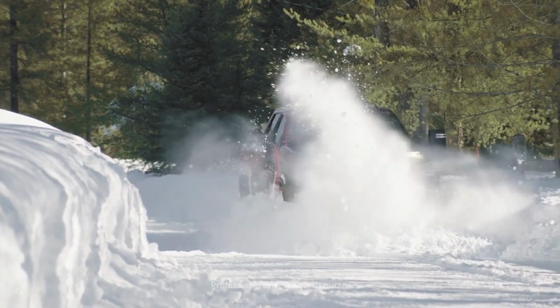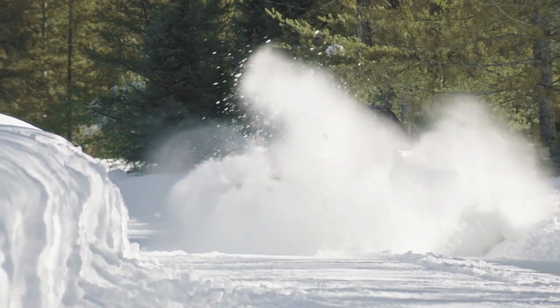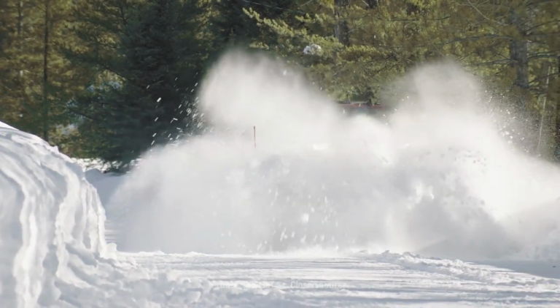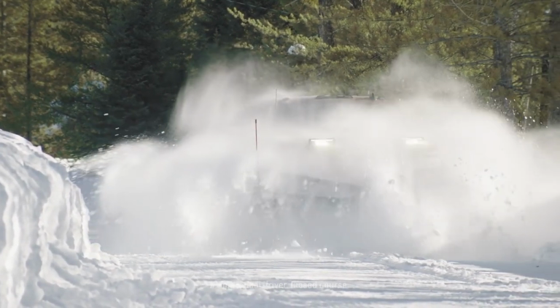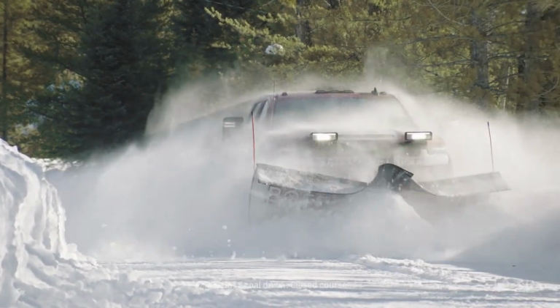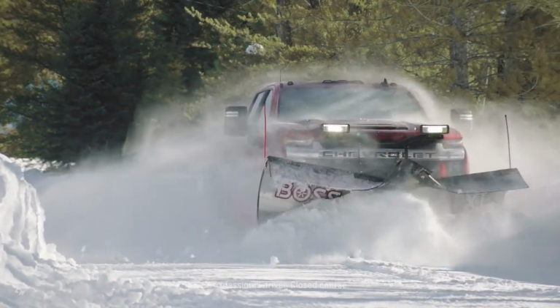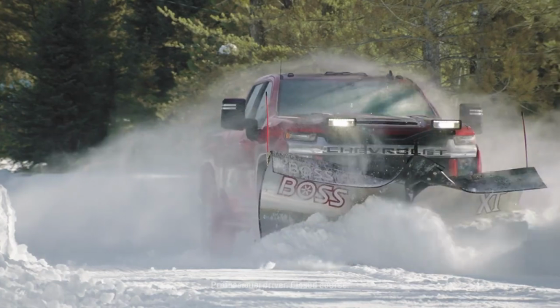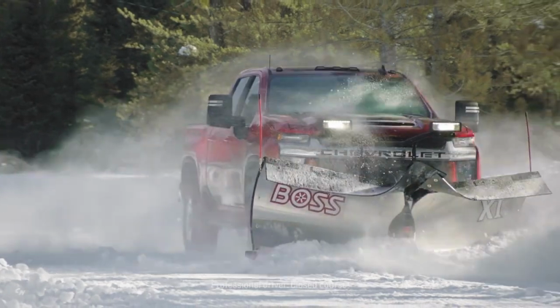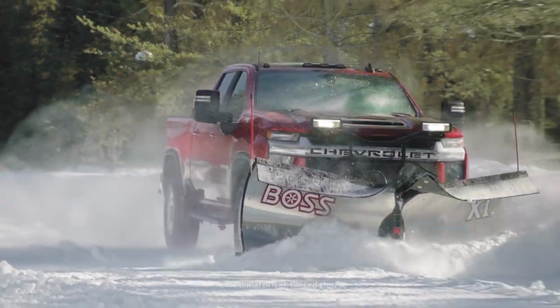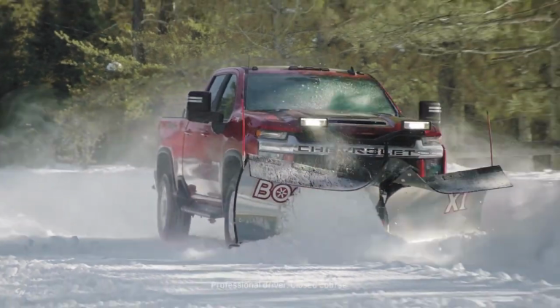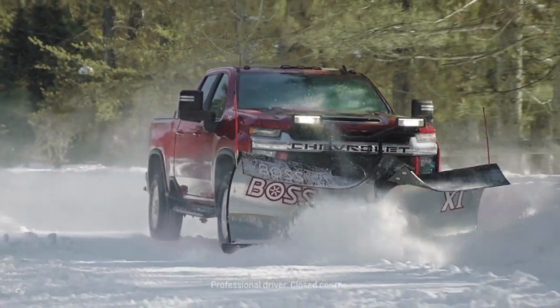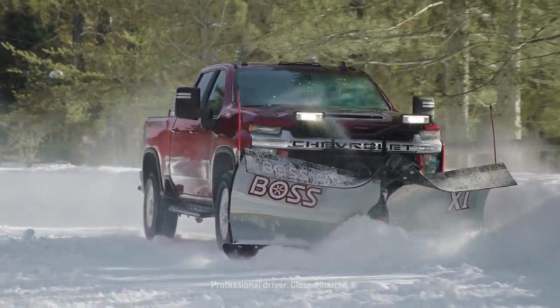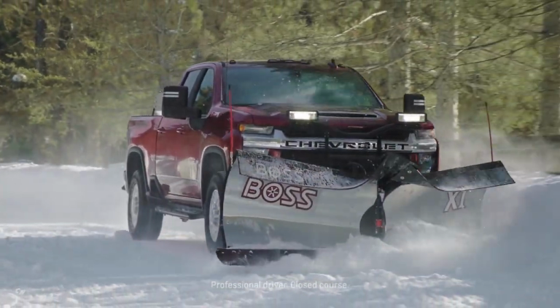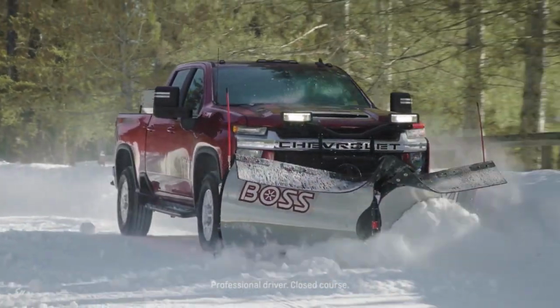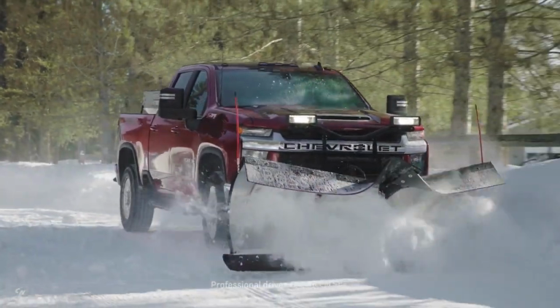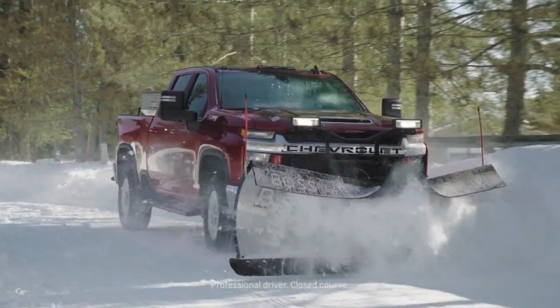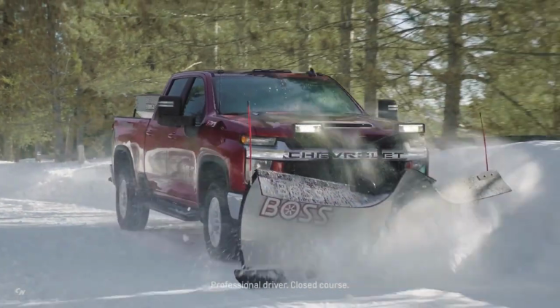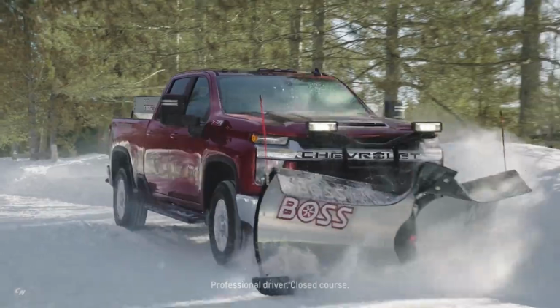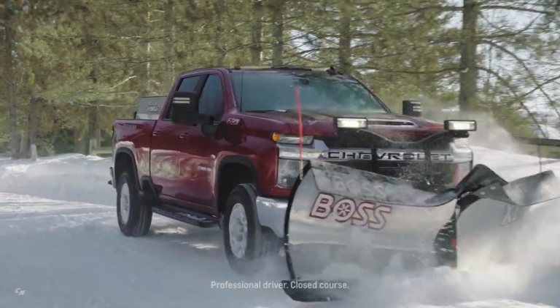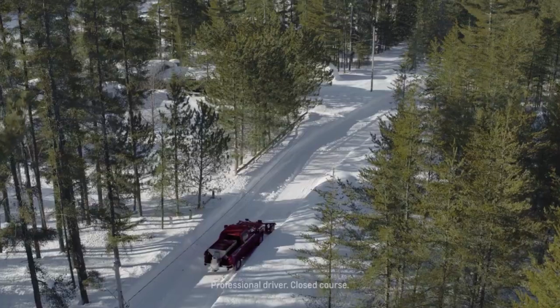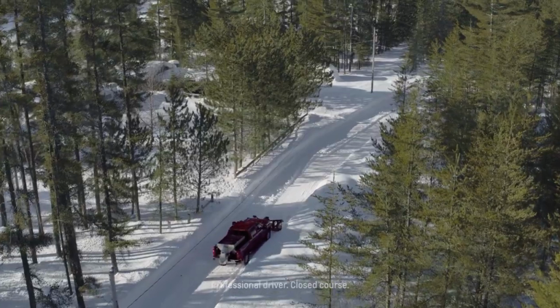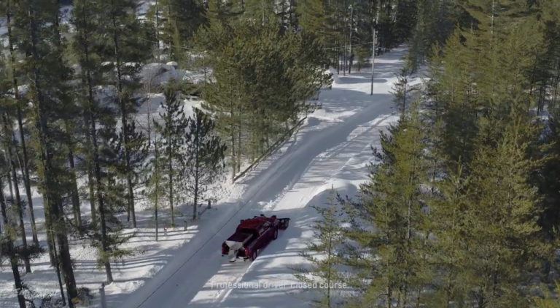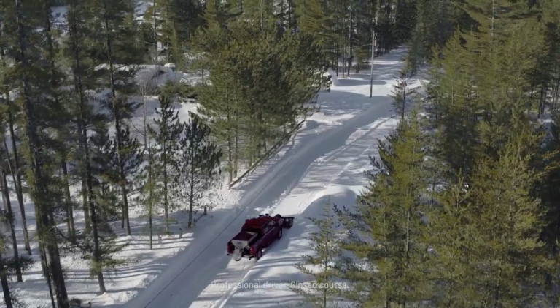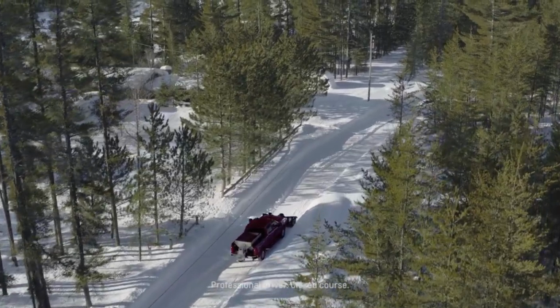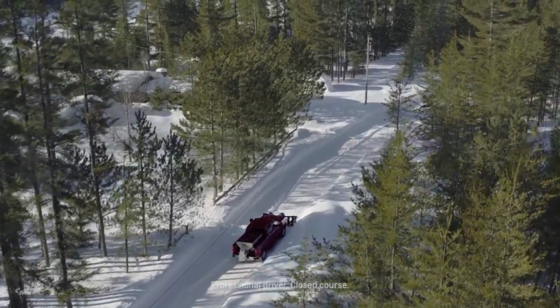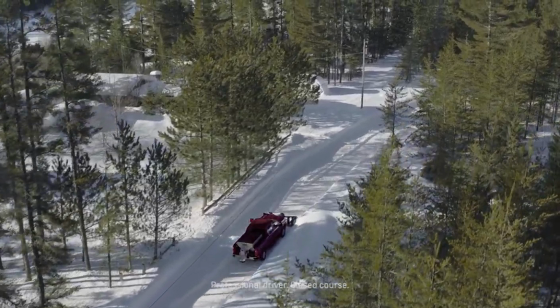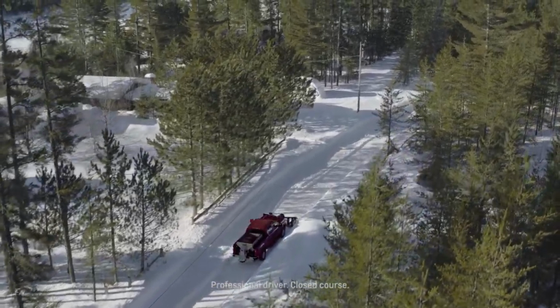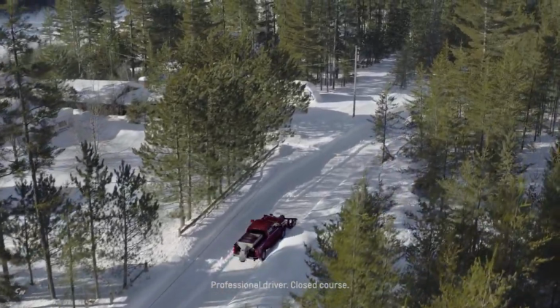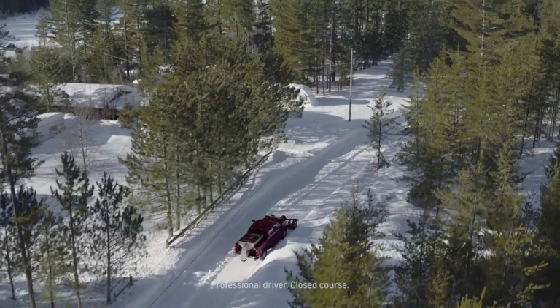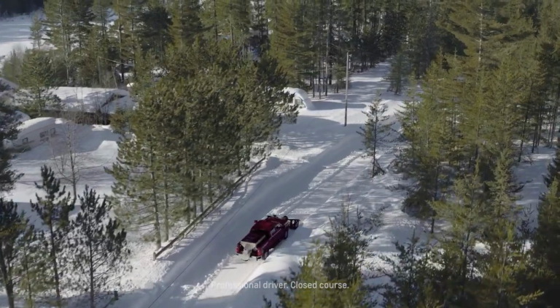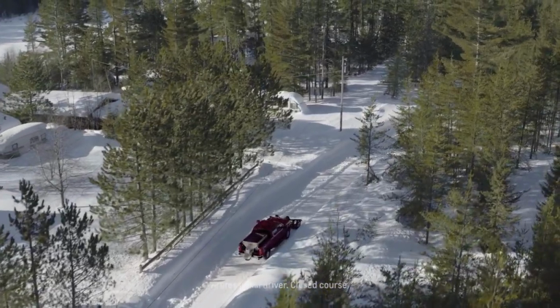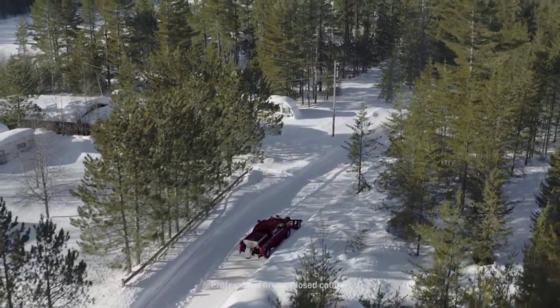Designers and engineers examined every detail of how heavy-duty customers use their trucks and developed the all-new Silverado HD with new, thoughtful and more intuitive features that make day-to-day work and interaction with the truck easier and more convenient.